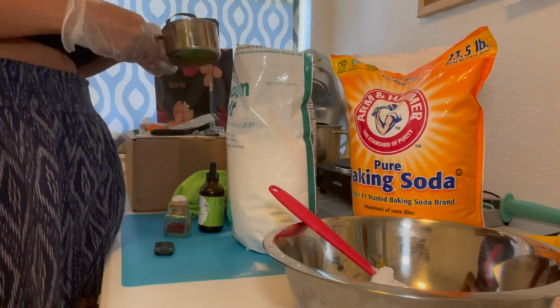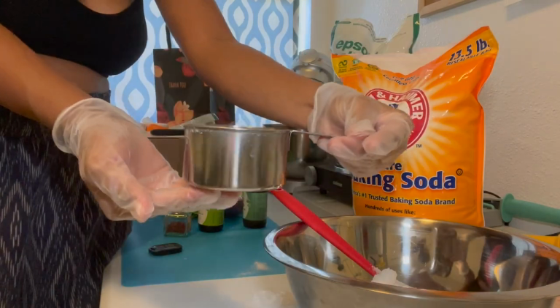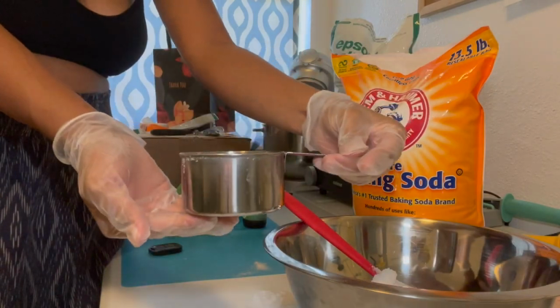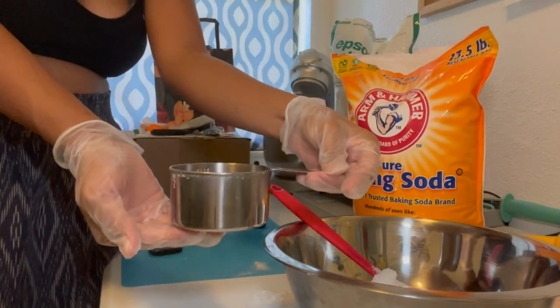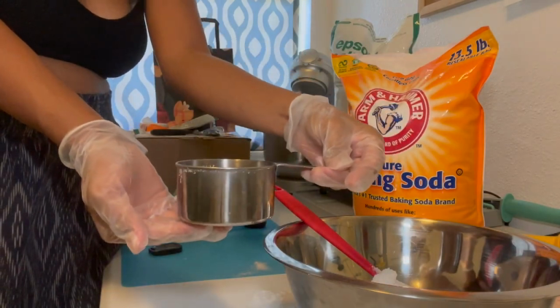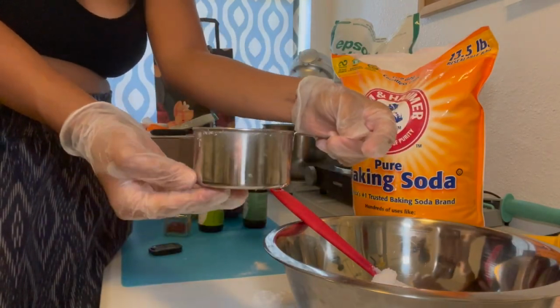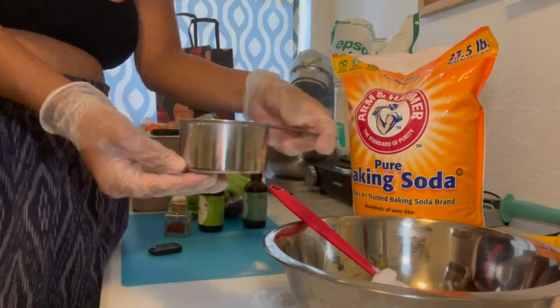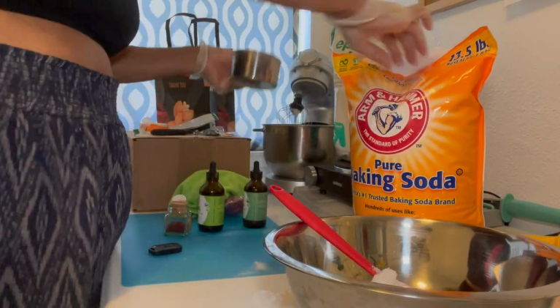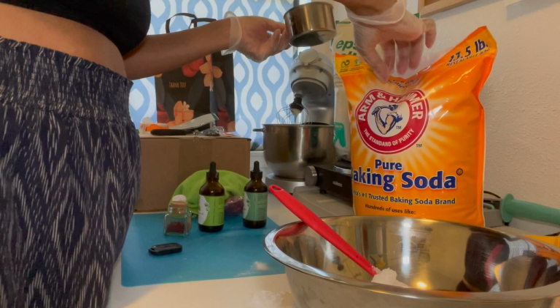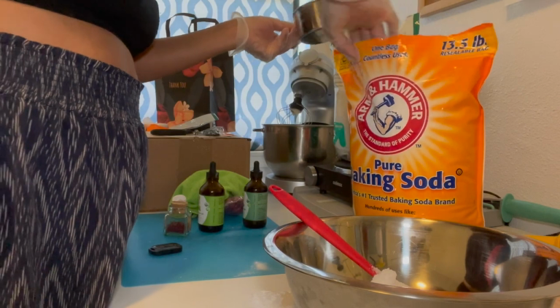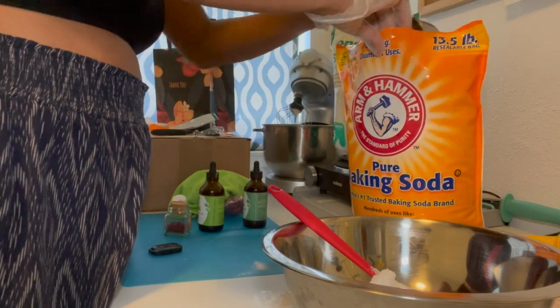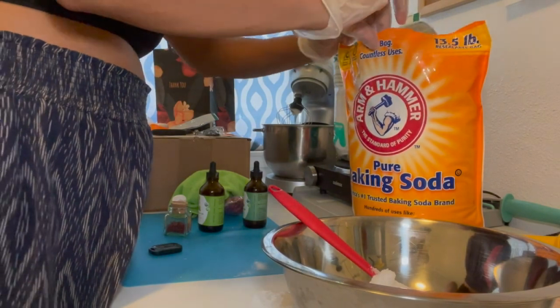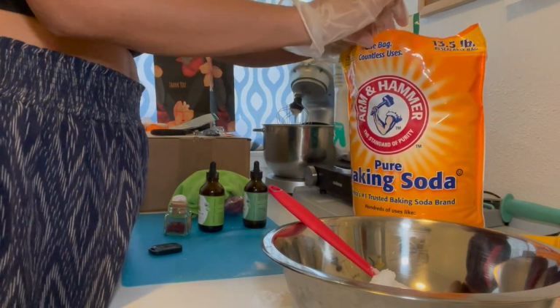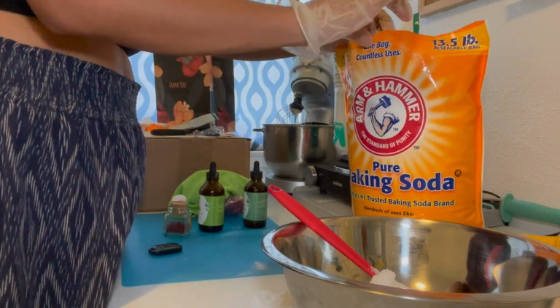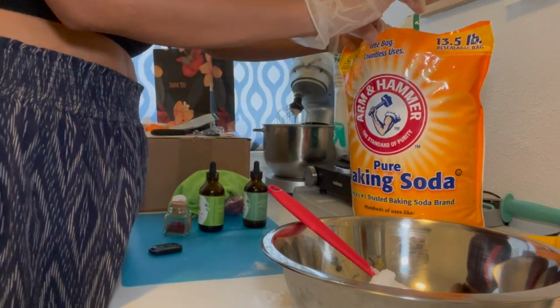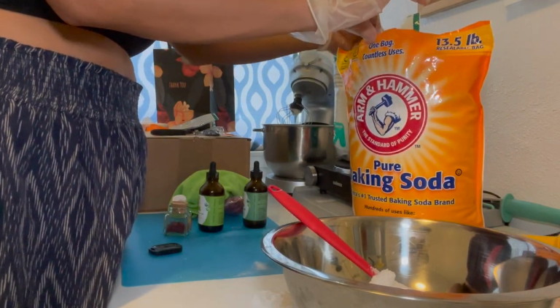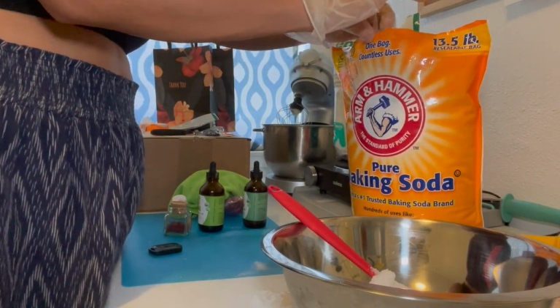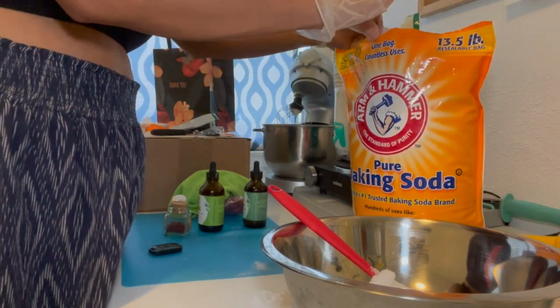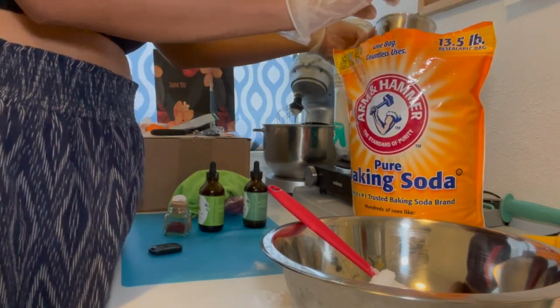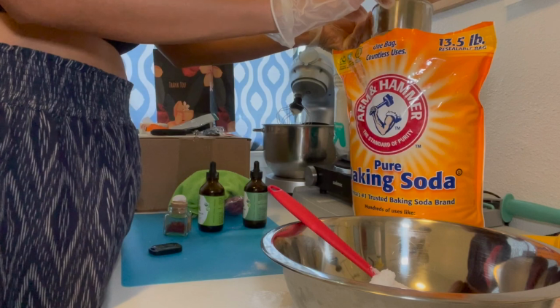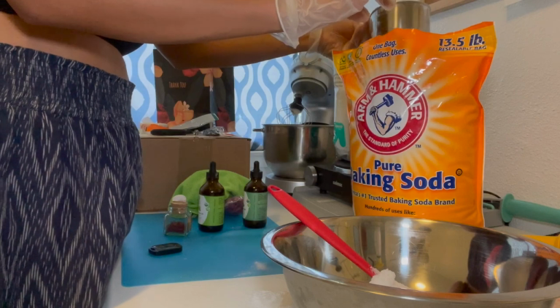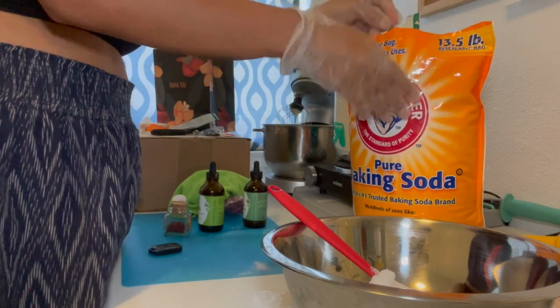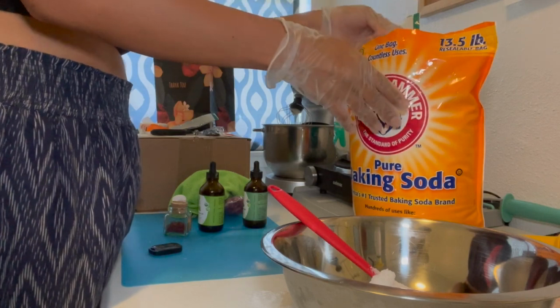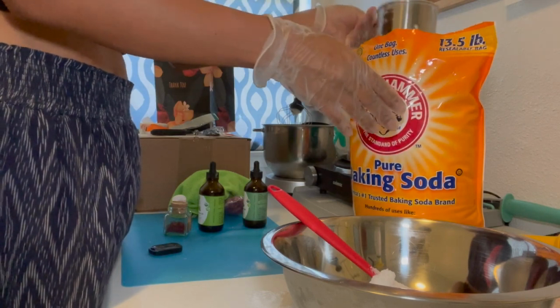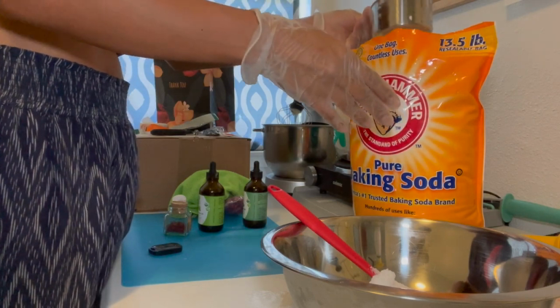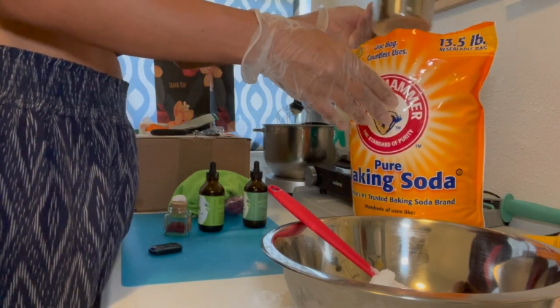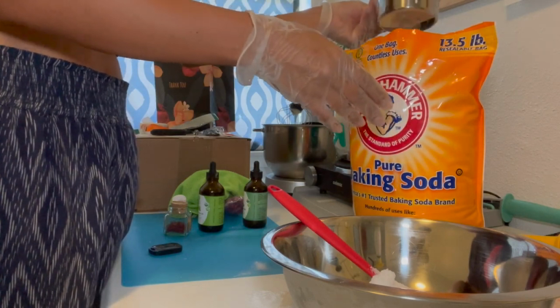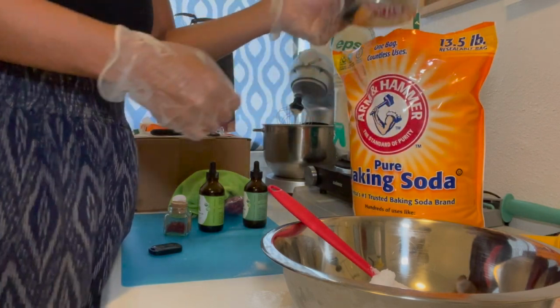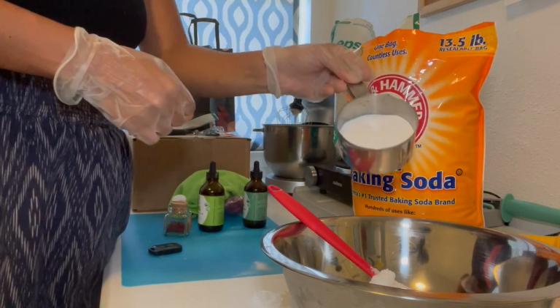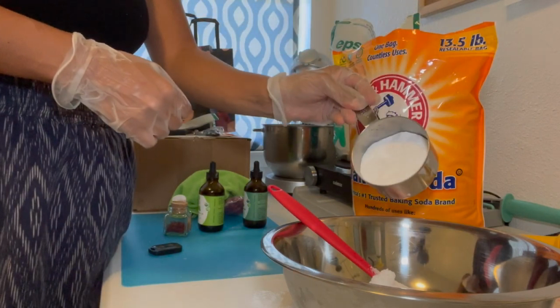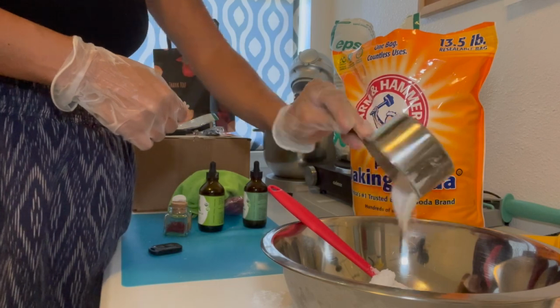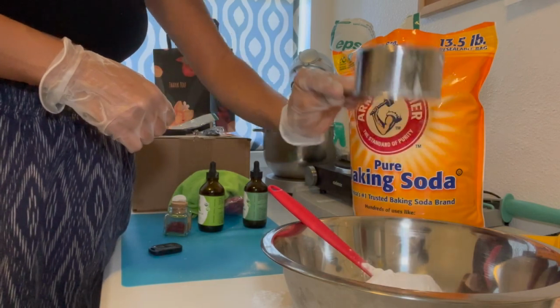Add approximately one half cup of baking soda and pour it in.